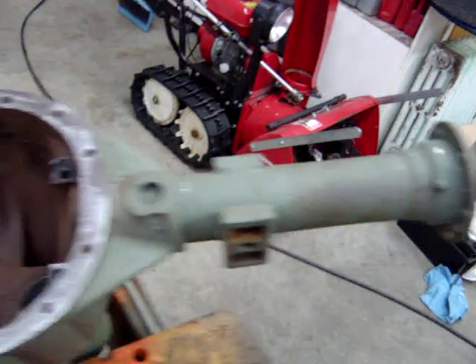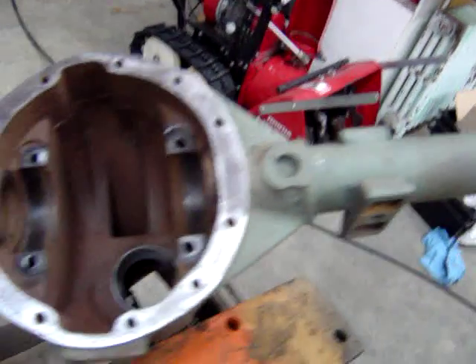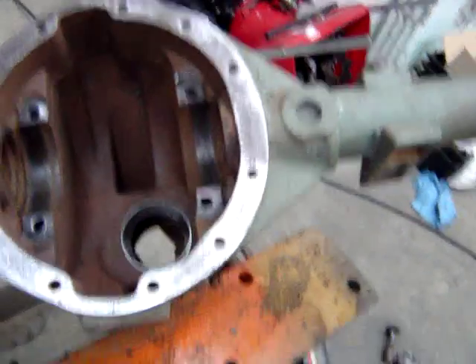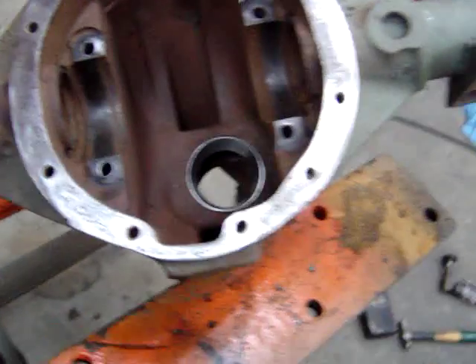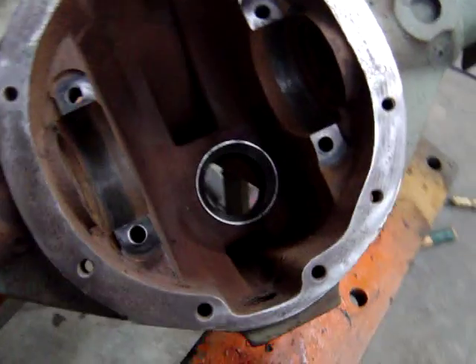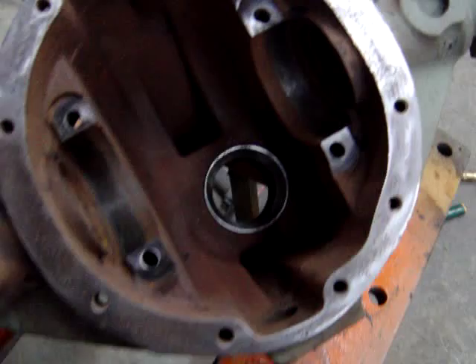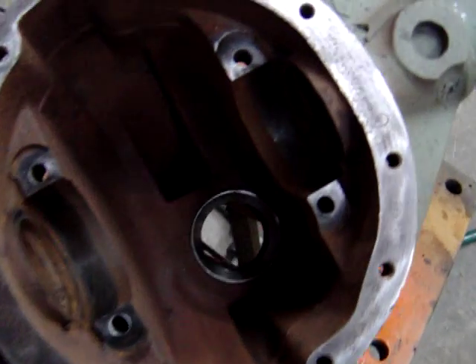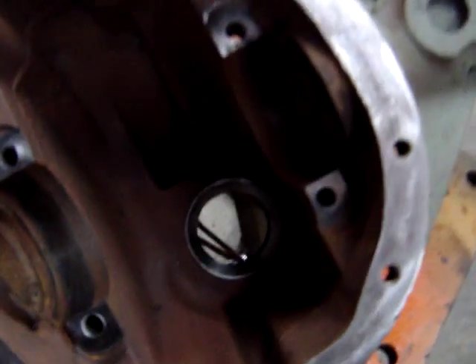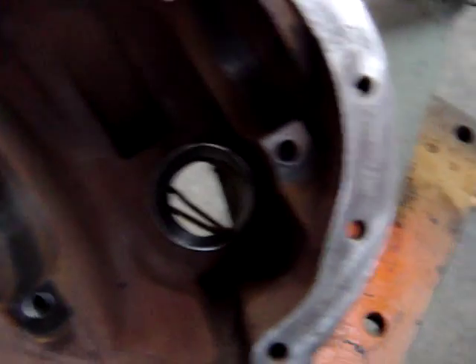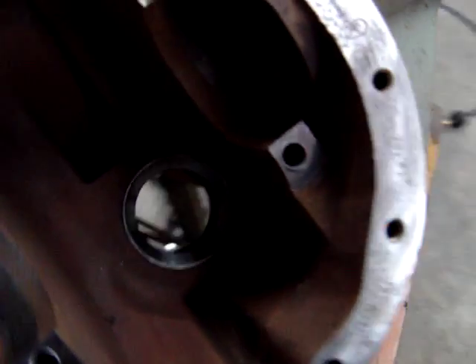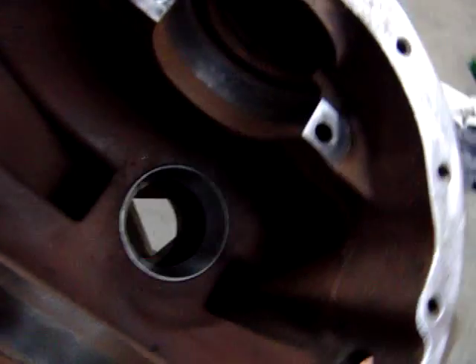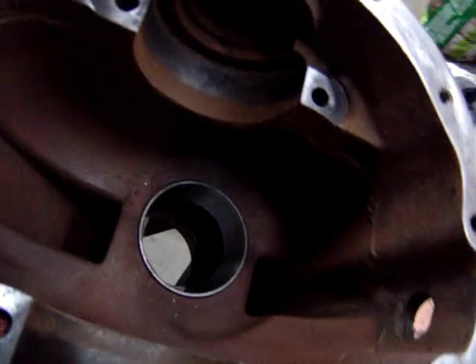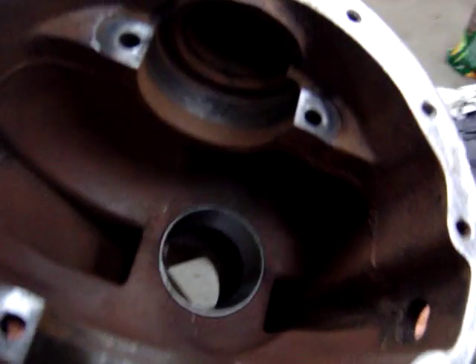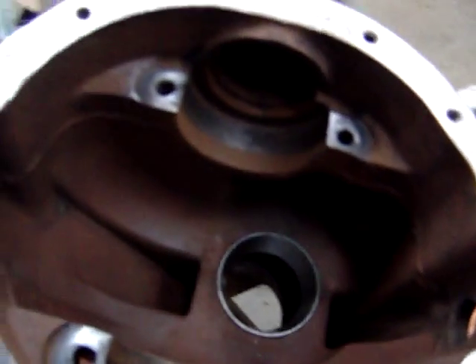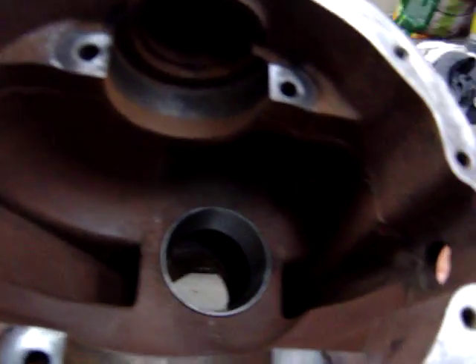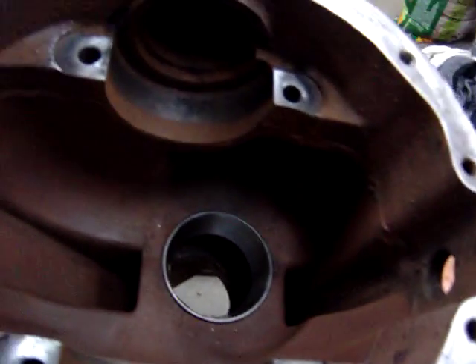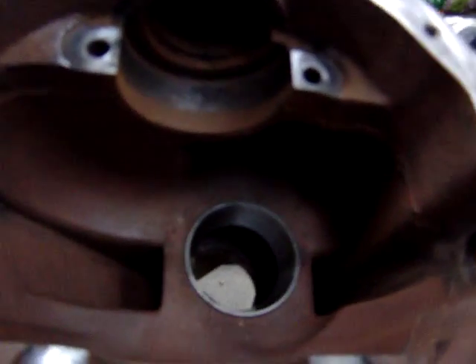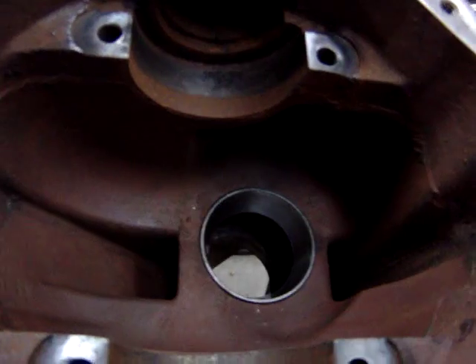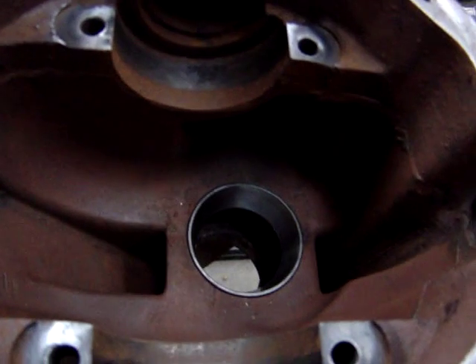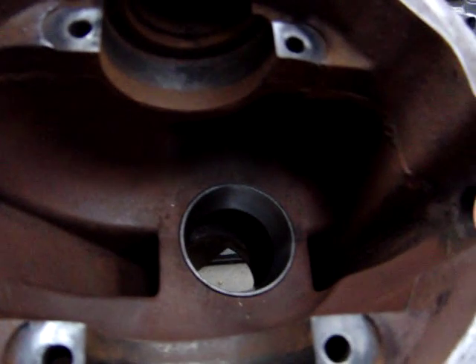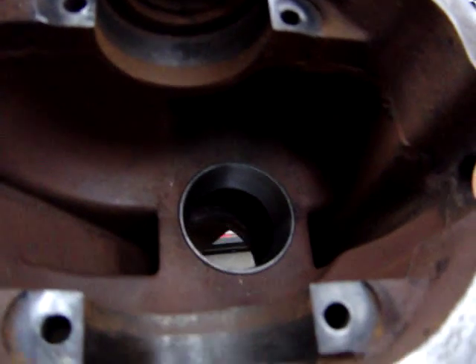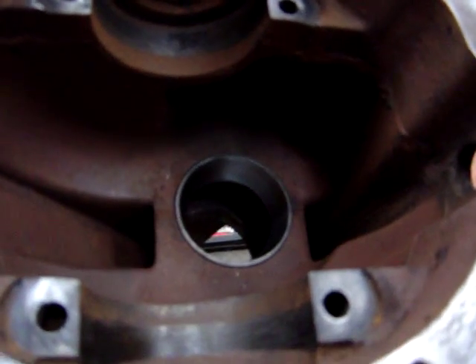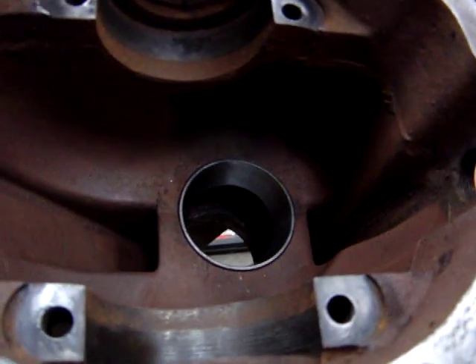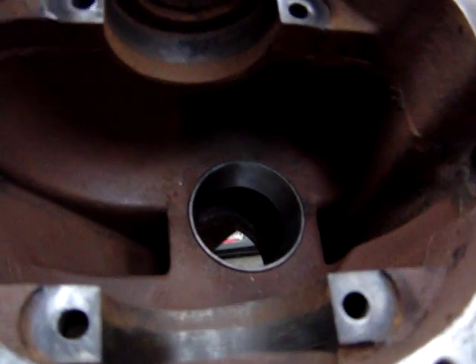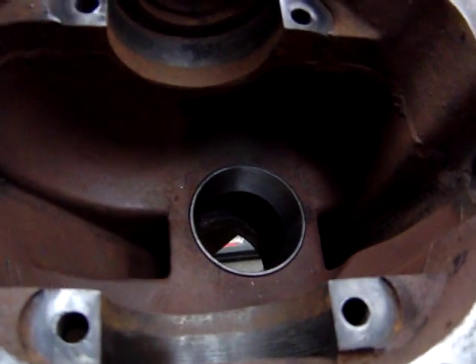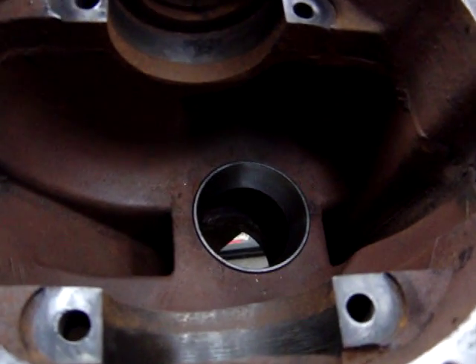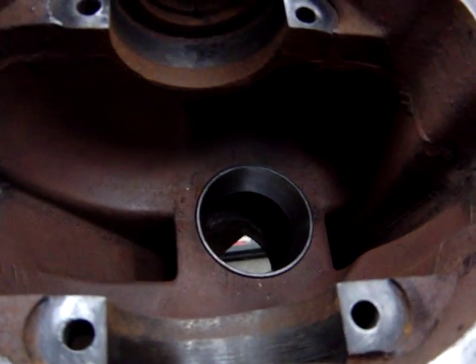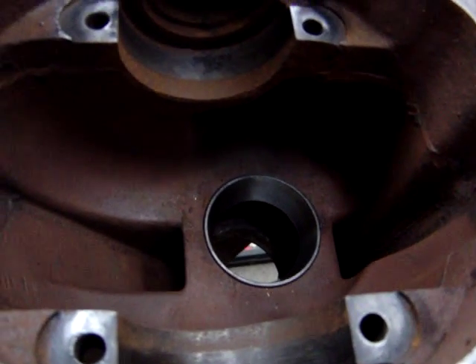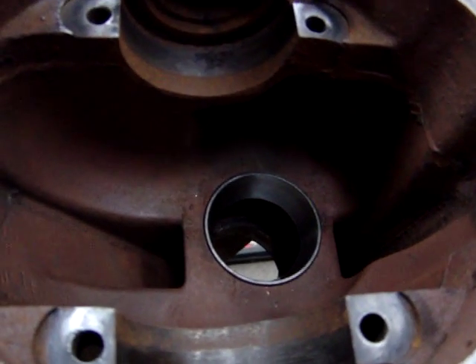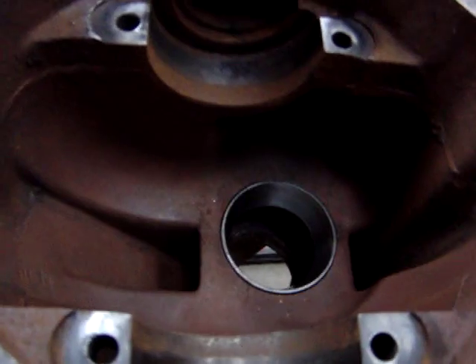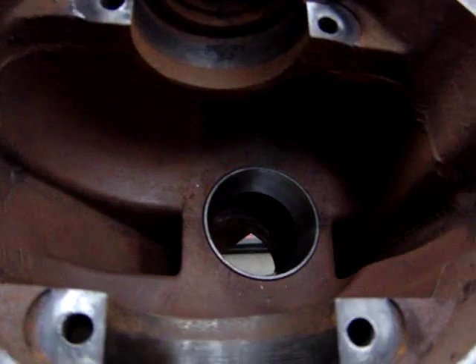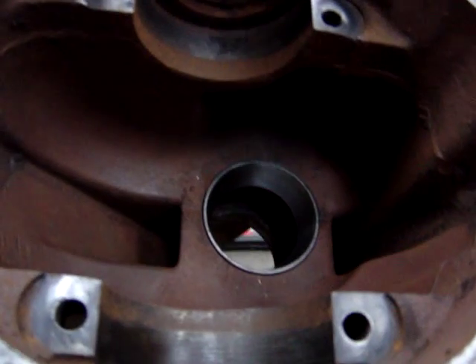There's the rear end now. I just put one race in, recalculated how much pinion height I'm going to need, and put the appropriate shims under that race there. And that was pressed in now.